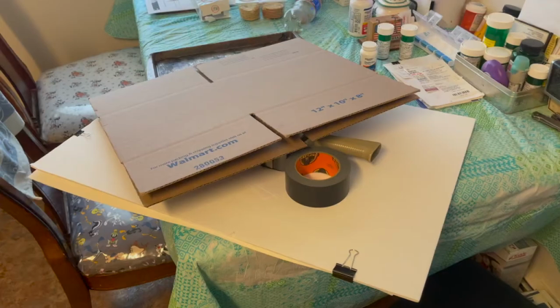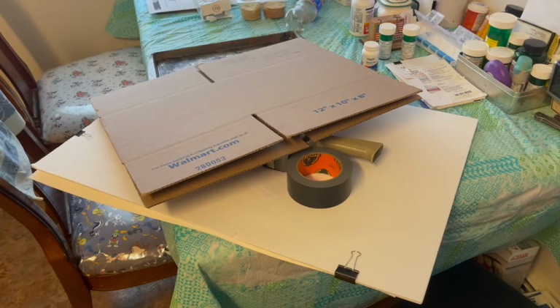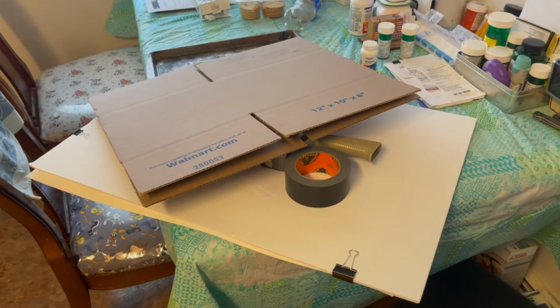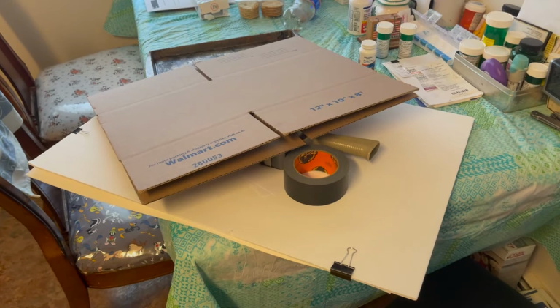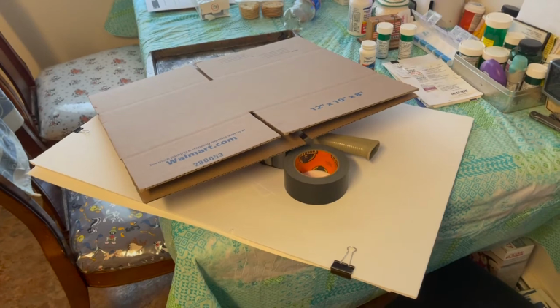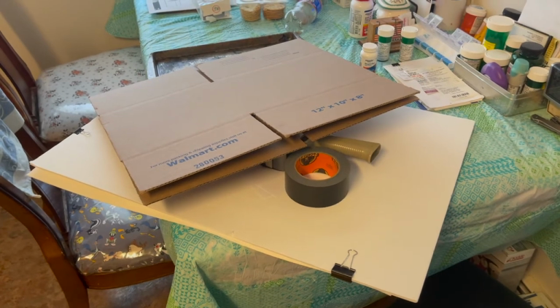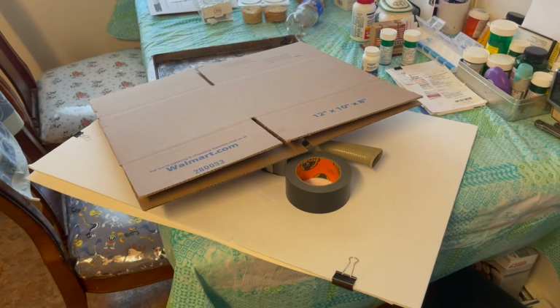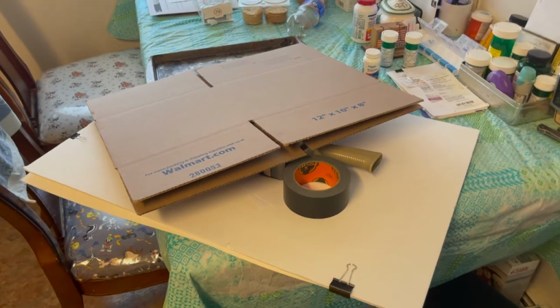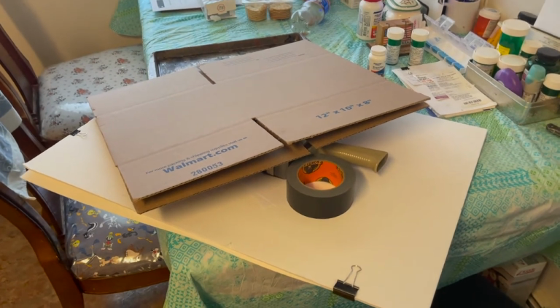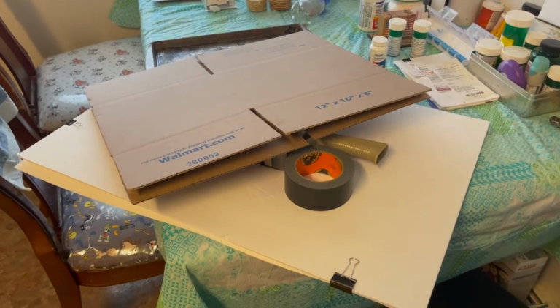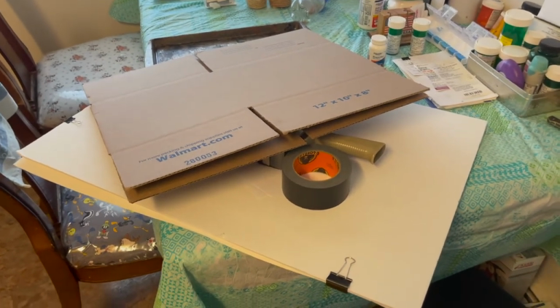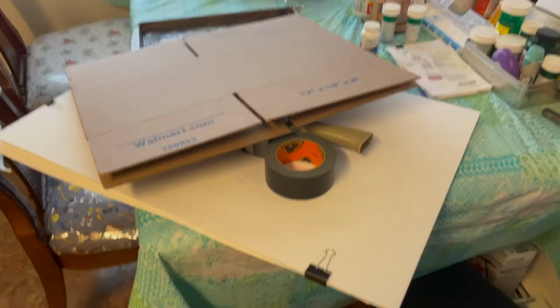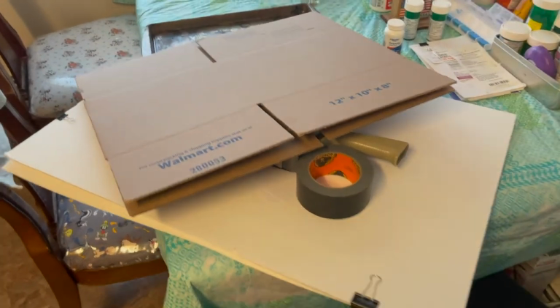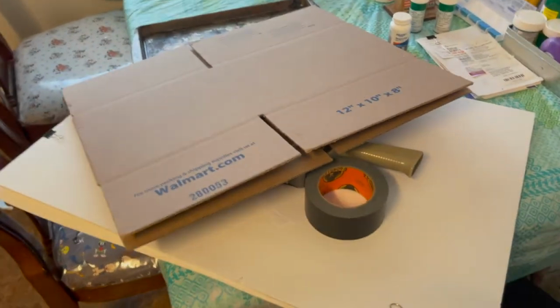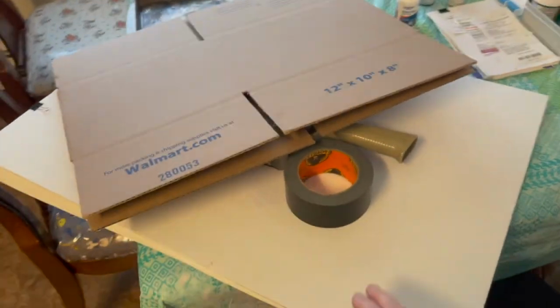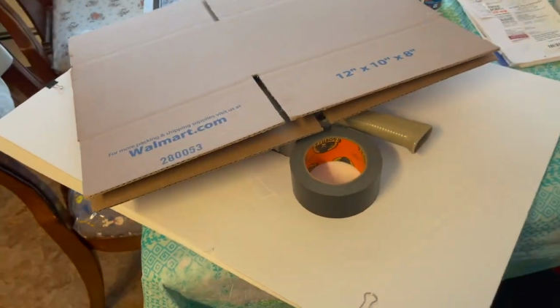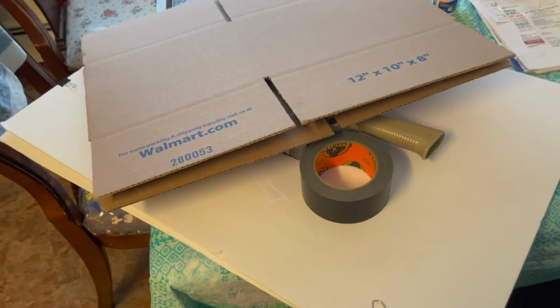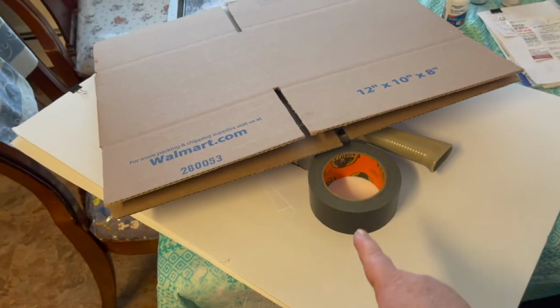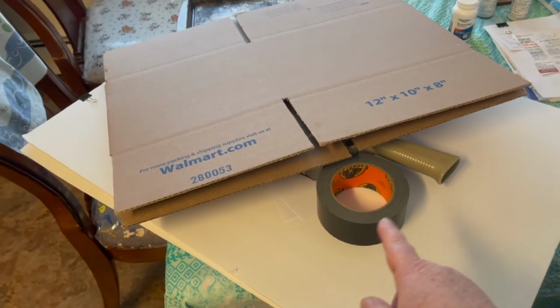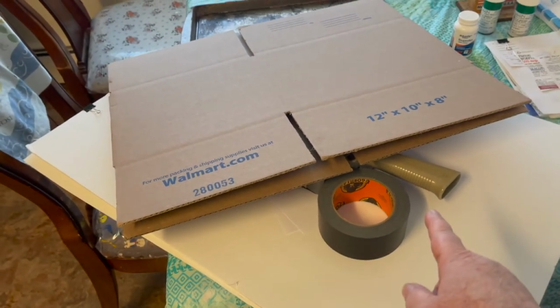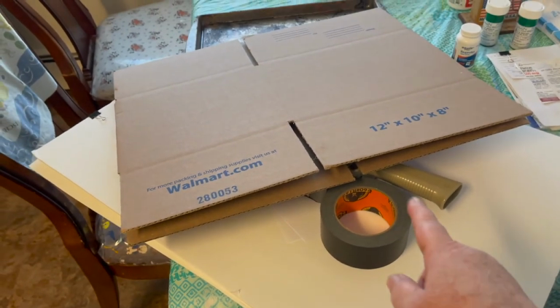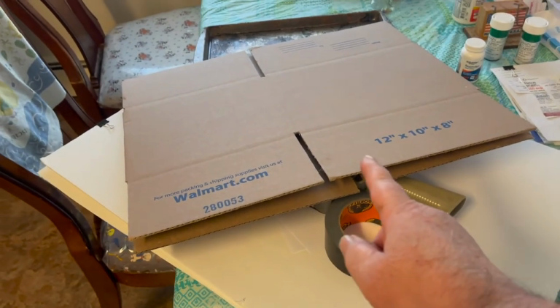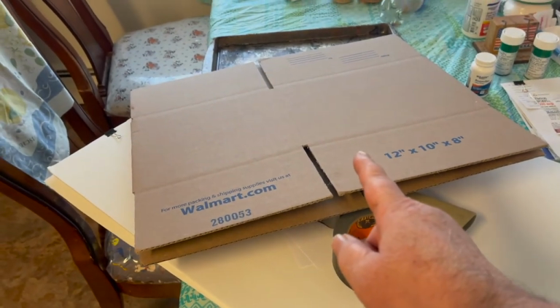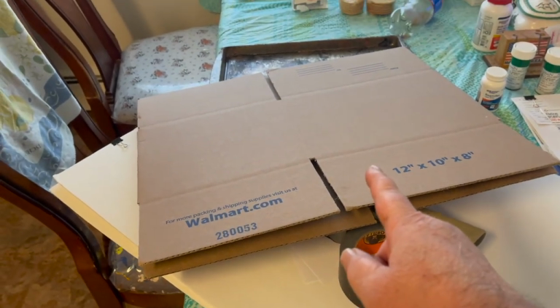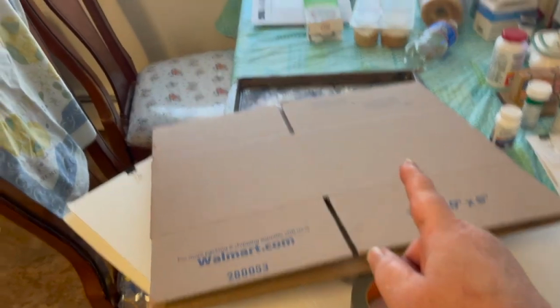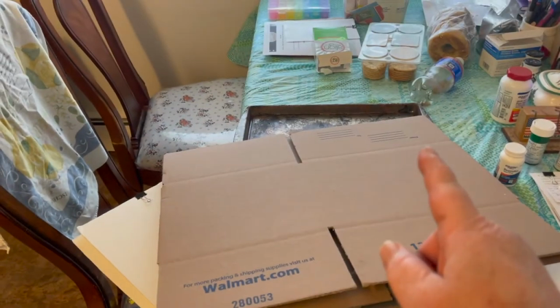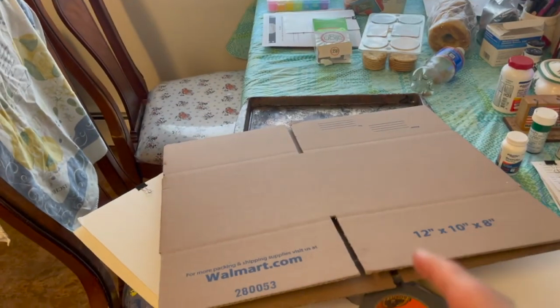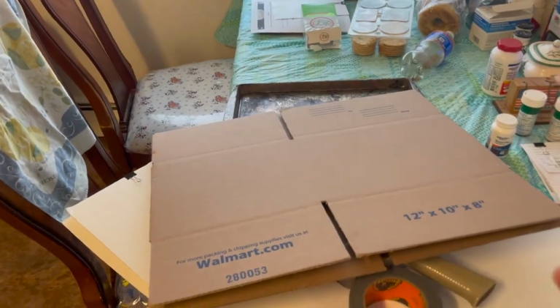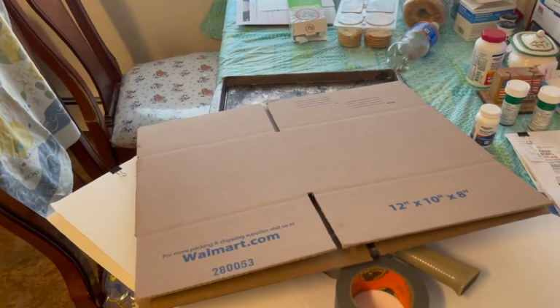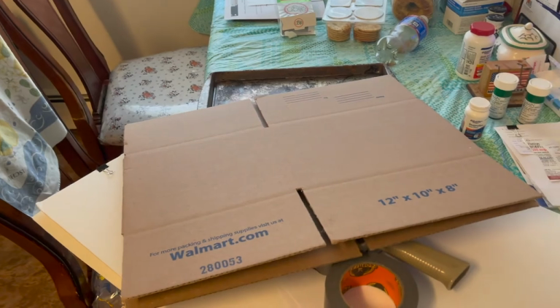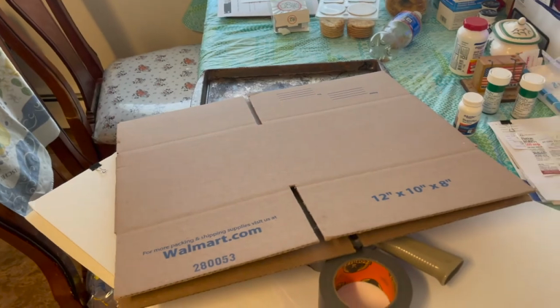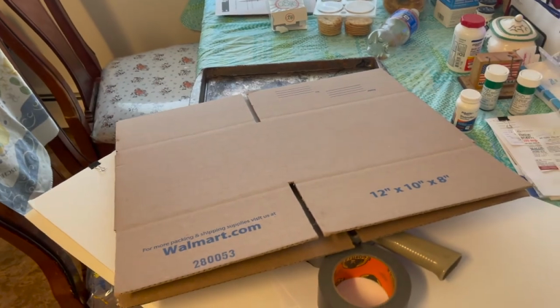J.D.Cat26 here at New City Beginner's and Hobbies. Here are some of the things we need to make this: poster board, tape, clear tape, a box, a pan, and a piece of rug.